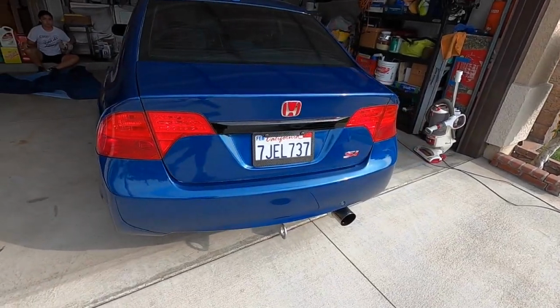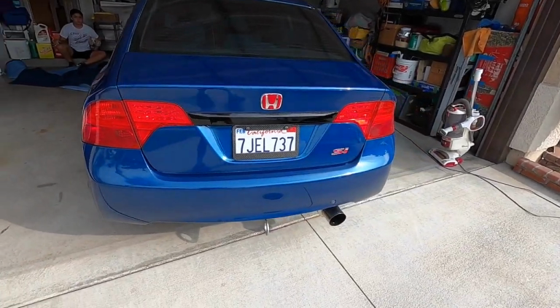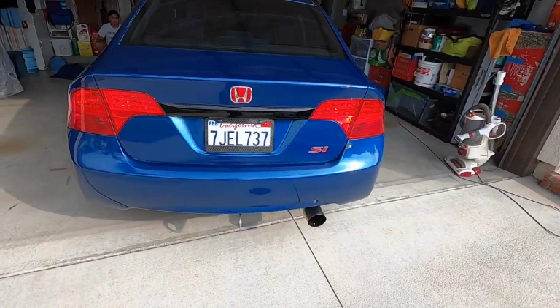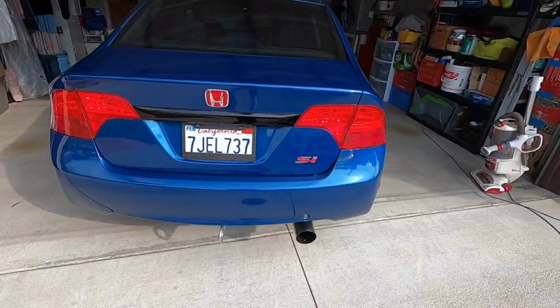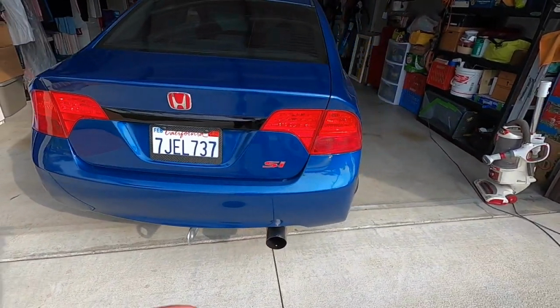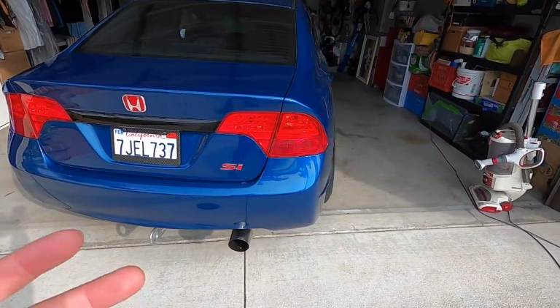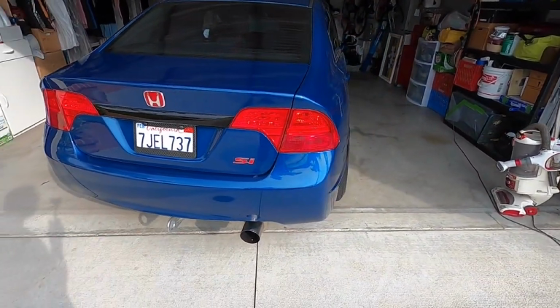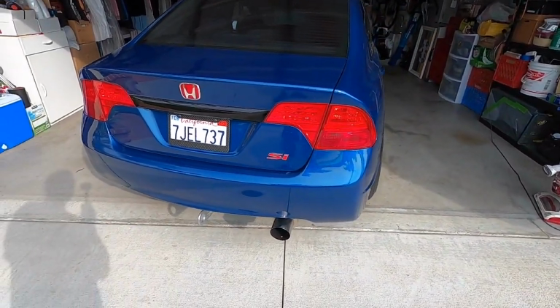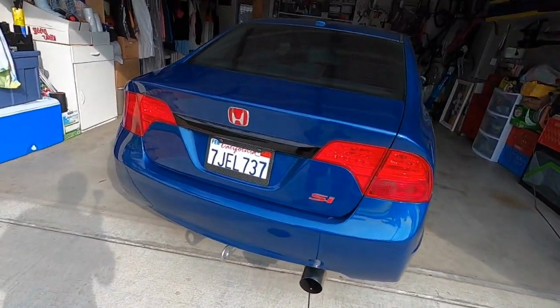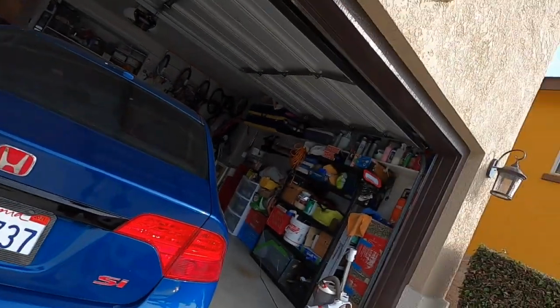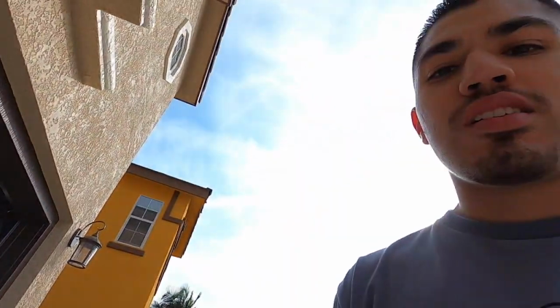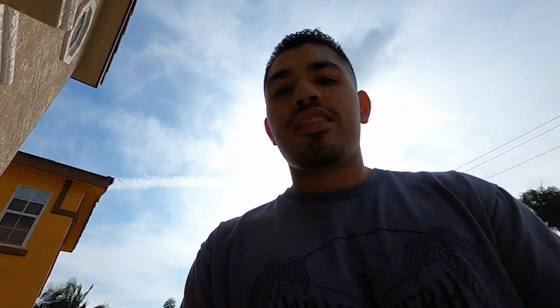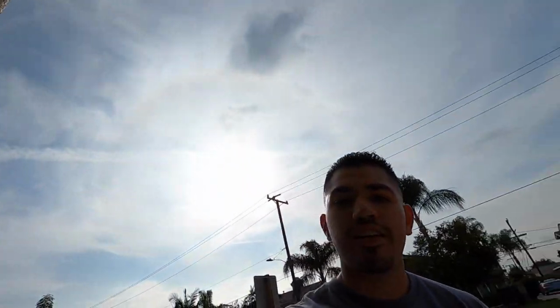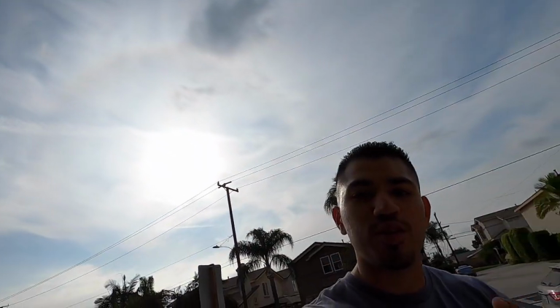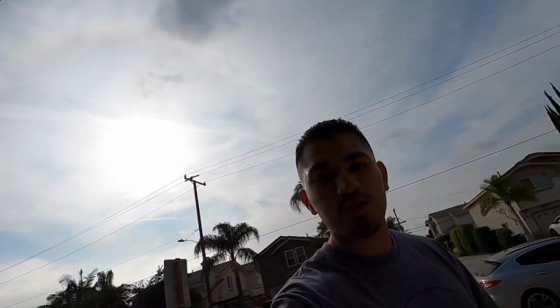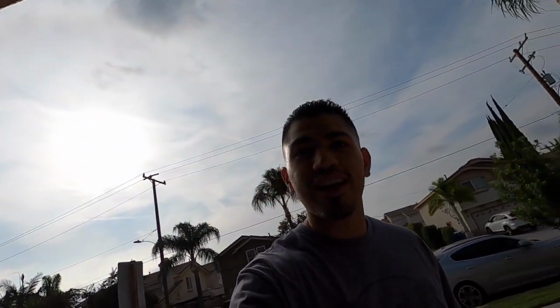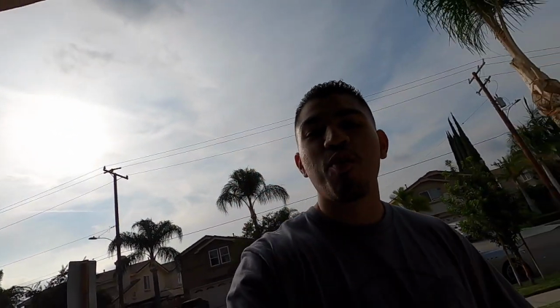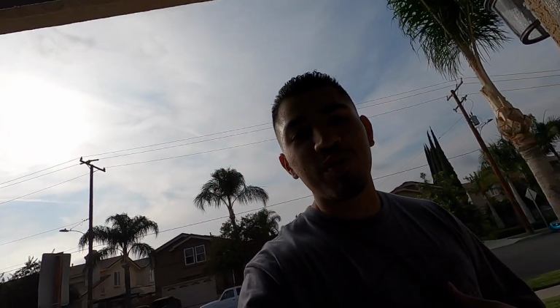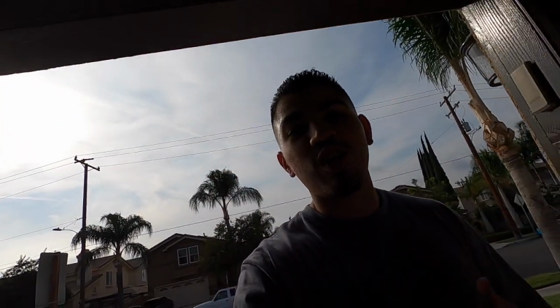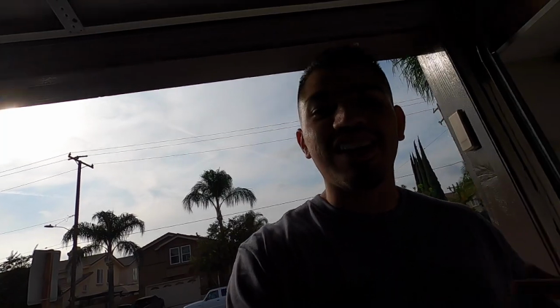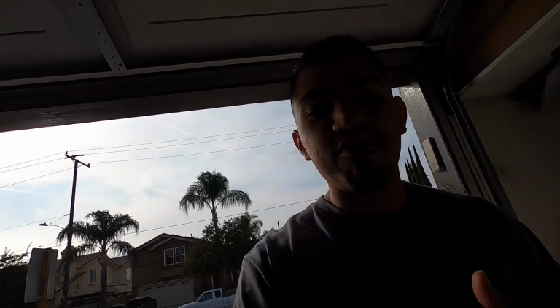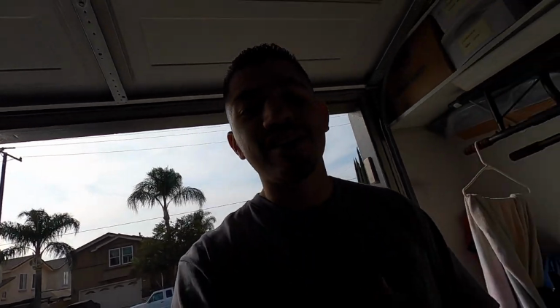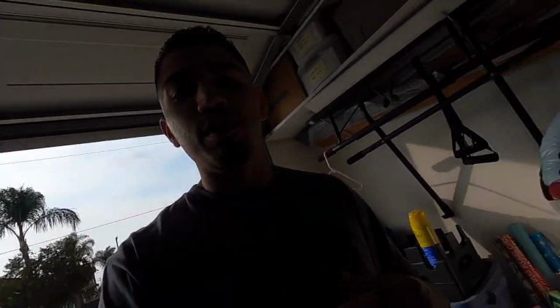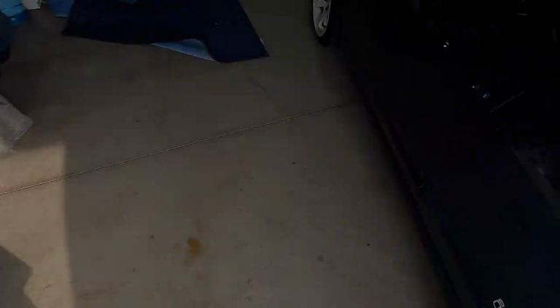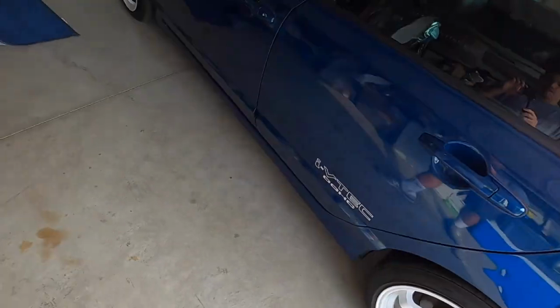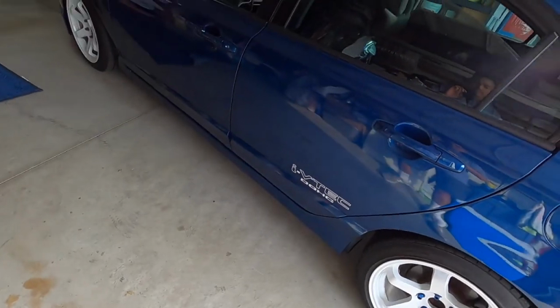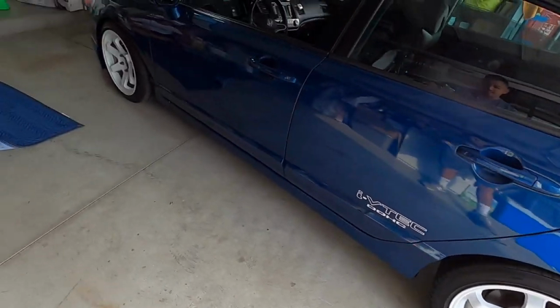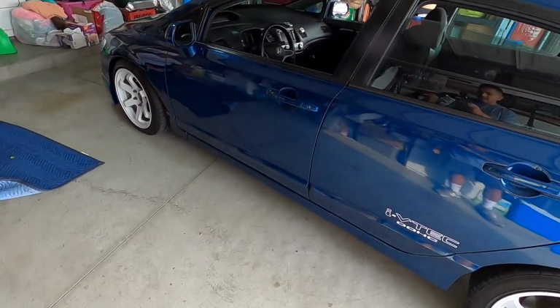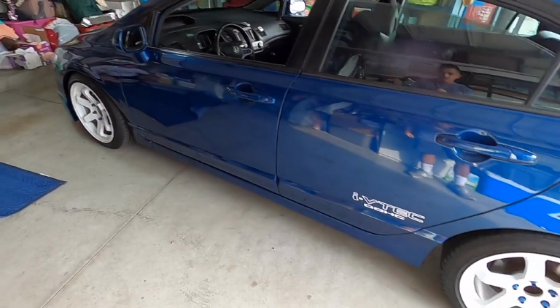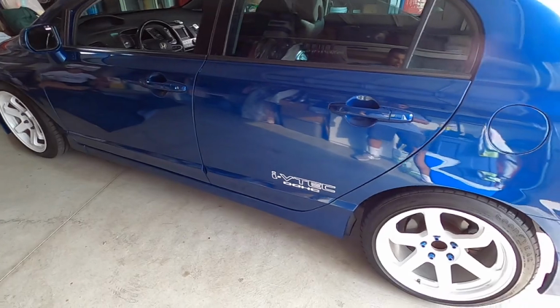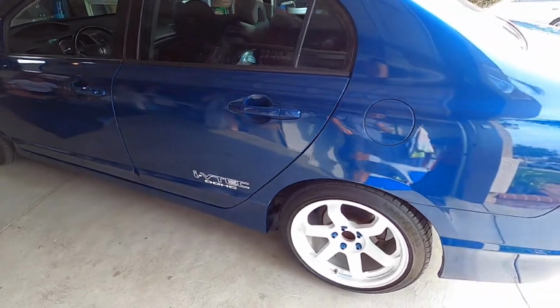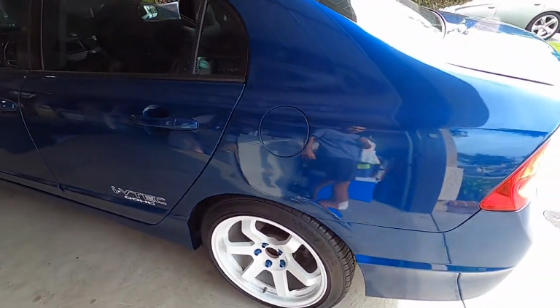Alright guys, what's up? What's going on? I'm back at it, Daniel. How y'all doing? So today we're going to be installing a Cavman's Duckbill on my 8th Gen Civic Si.